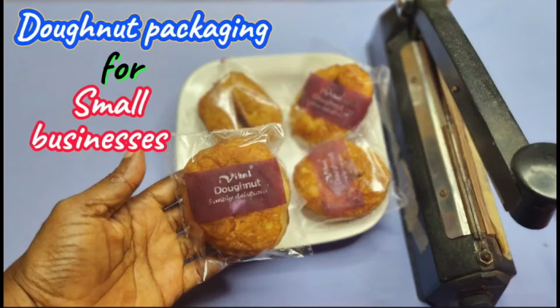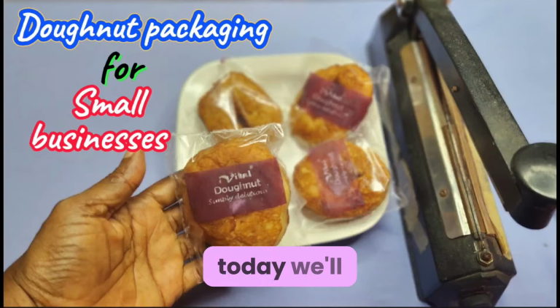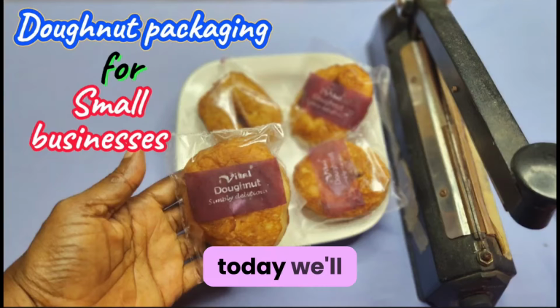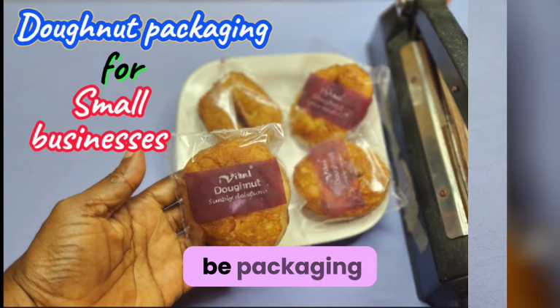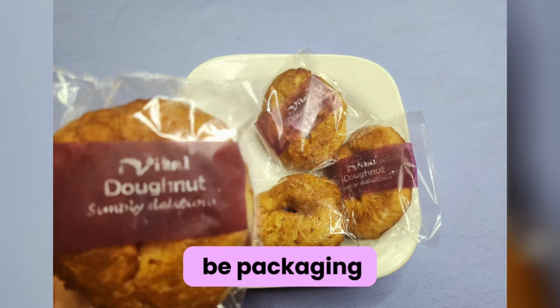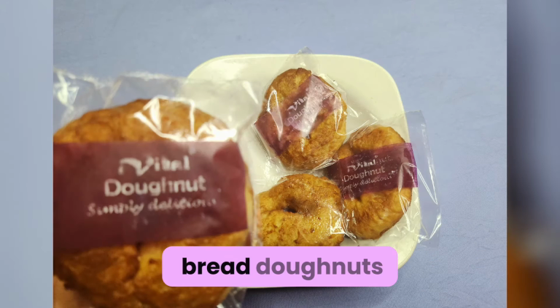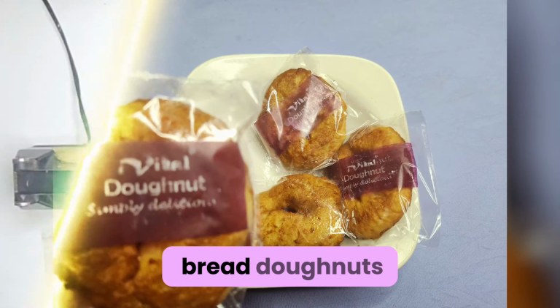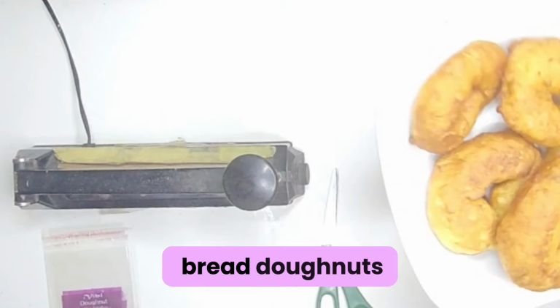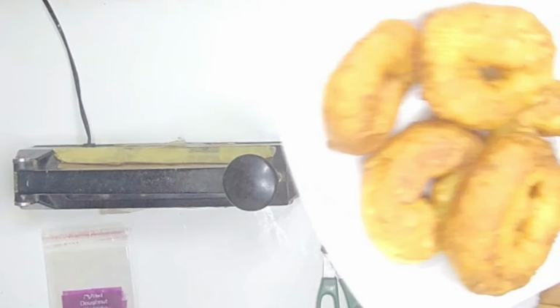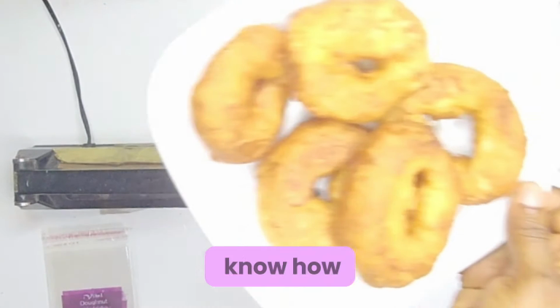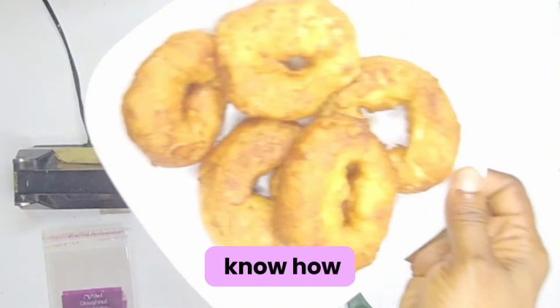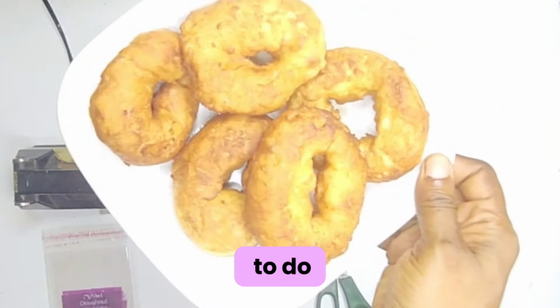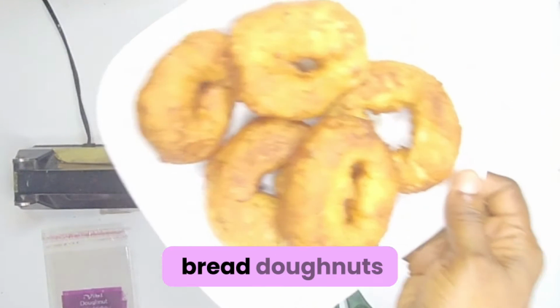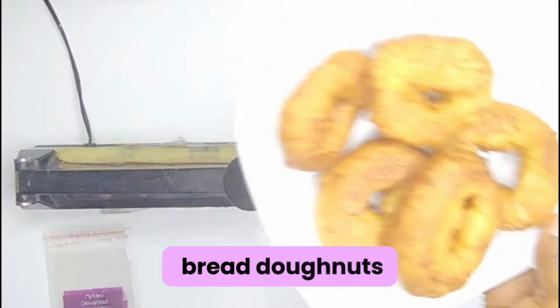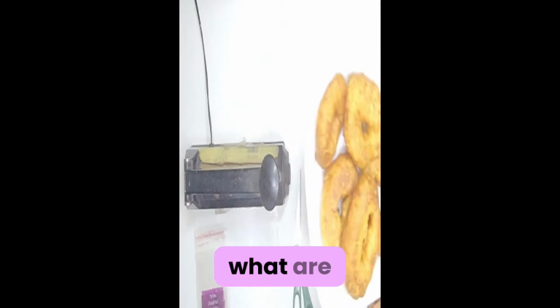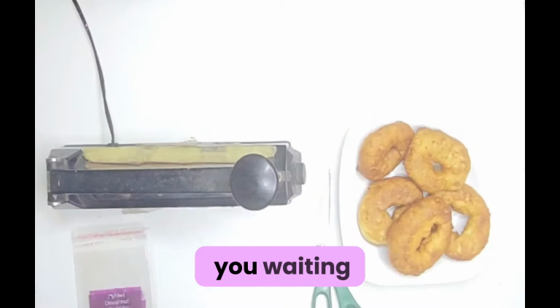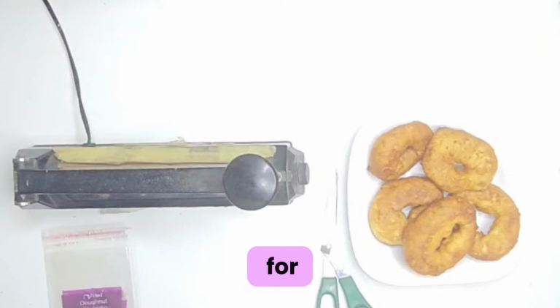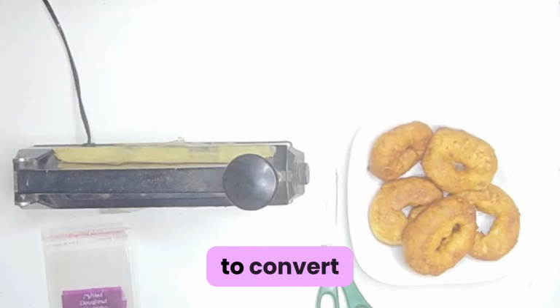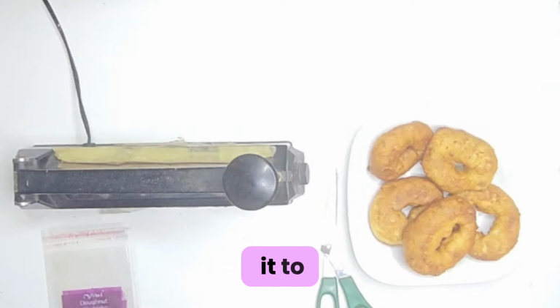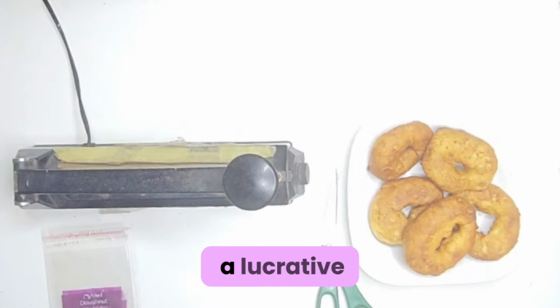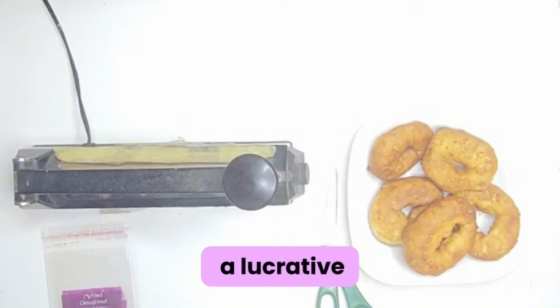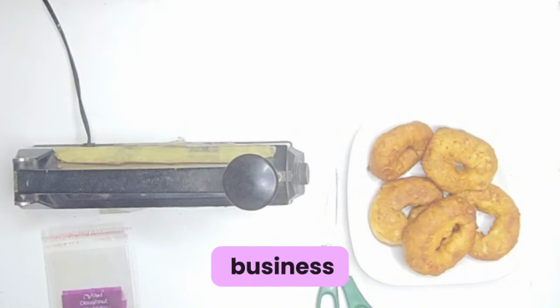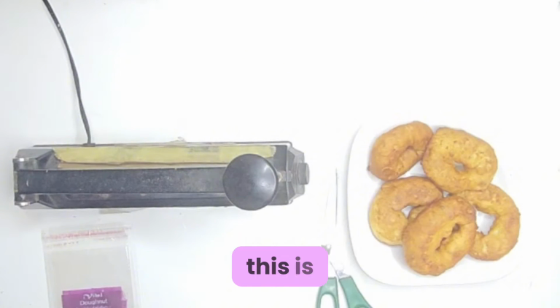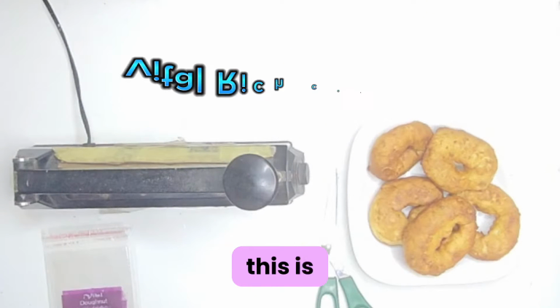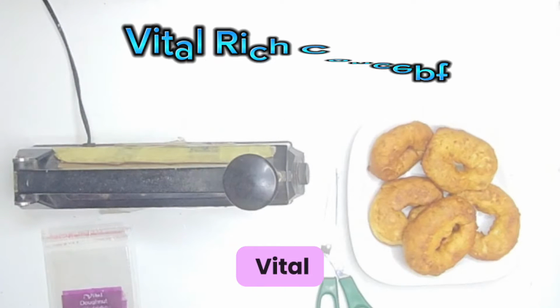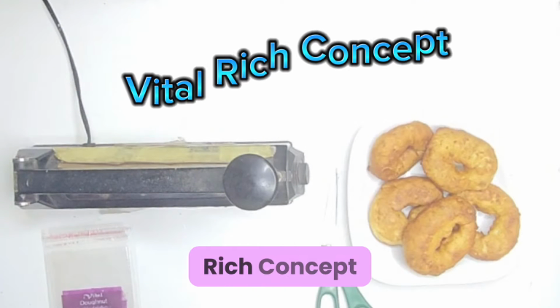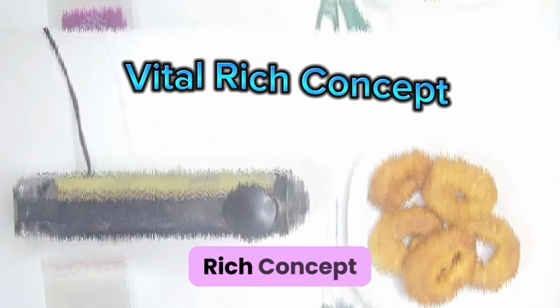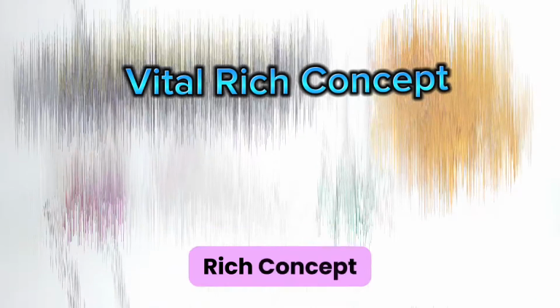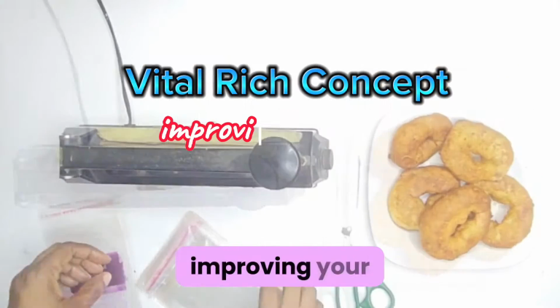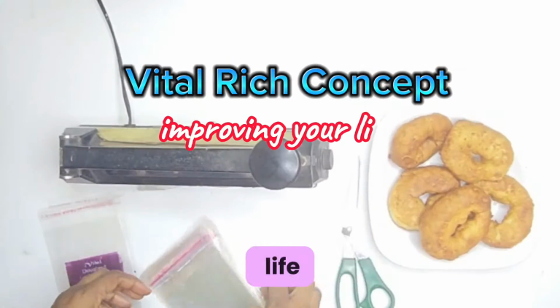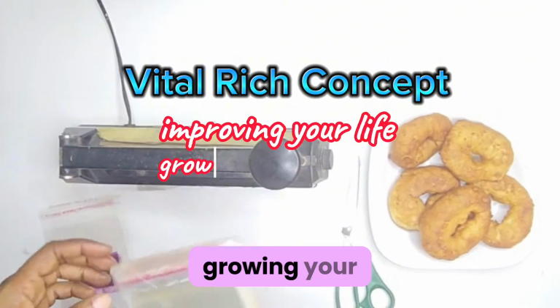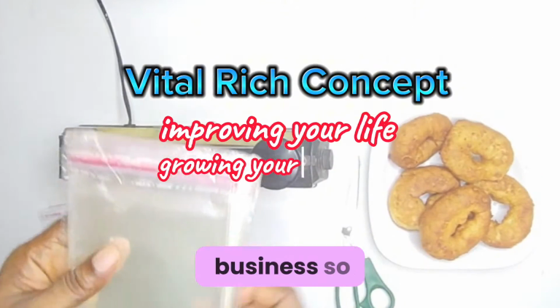Today we'll be packaging bread doughnuts. If you know how to do bread doughnuts, what are you waiting for to convert it to a lucrative business? This is Vital Rich Concept, improving your life, growing your business.